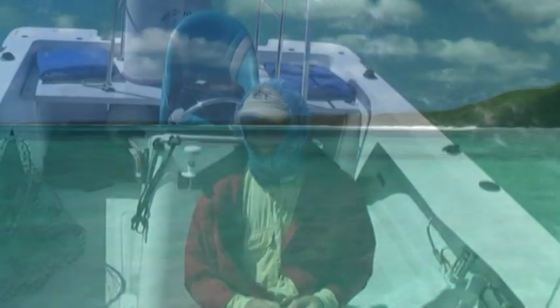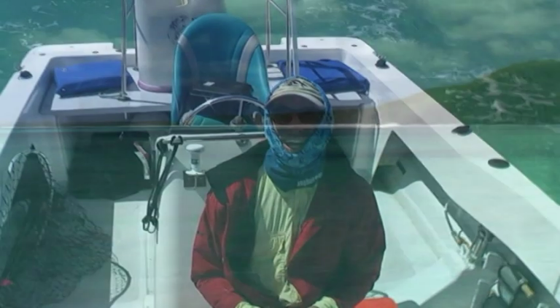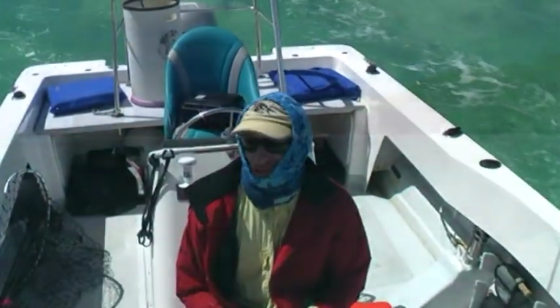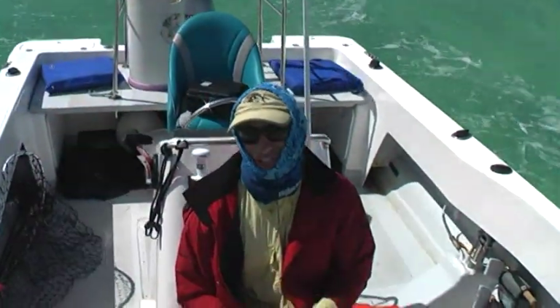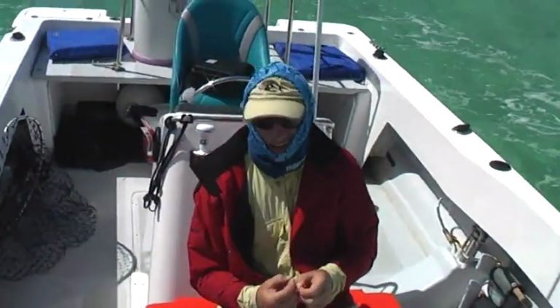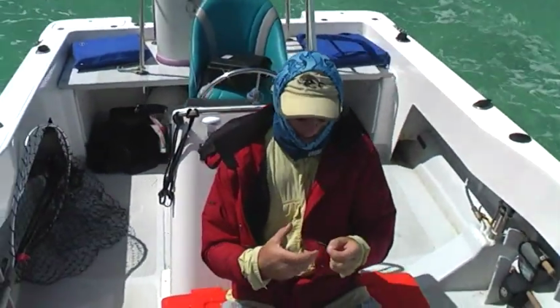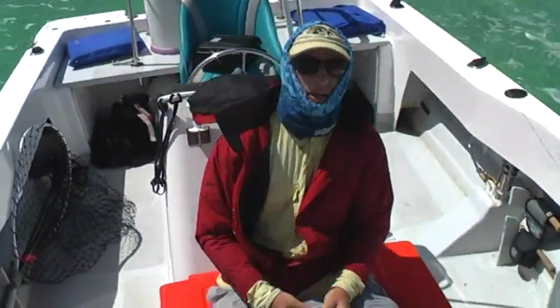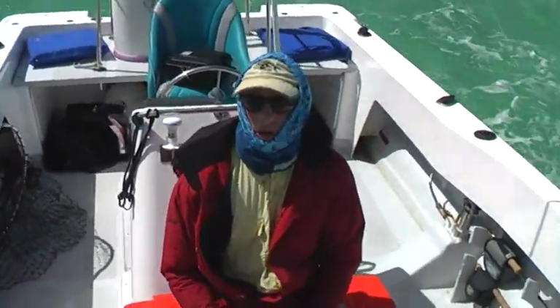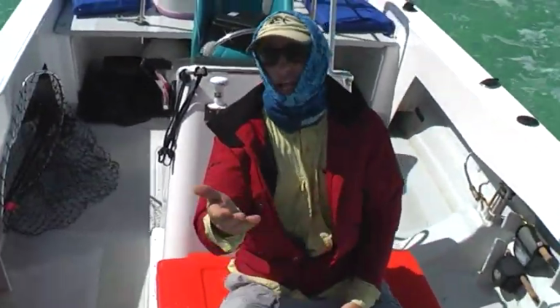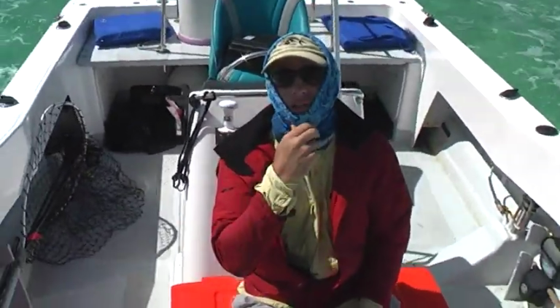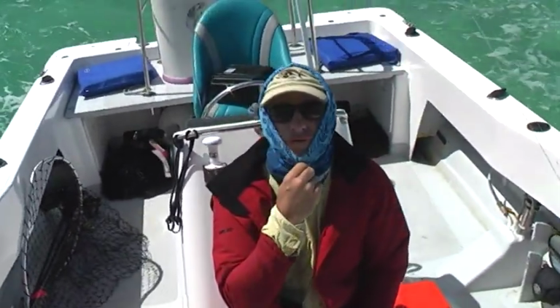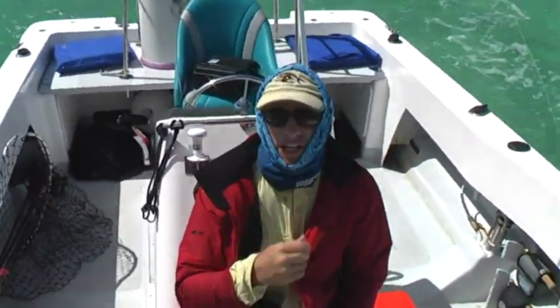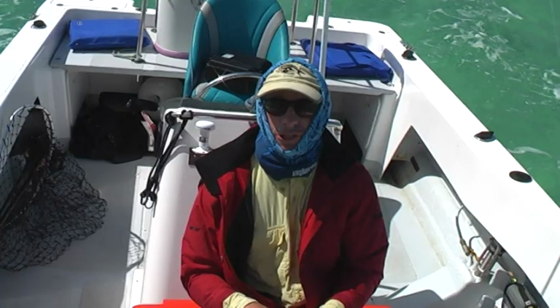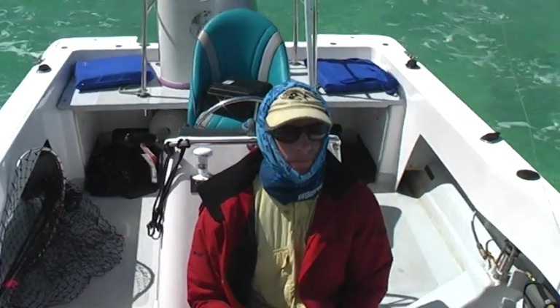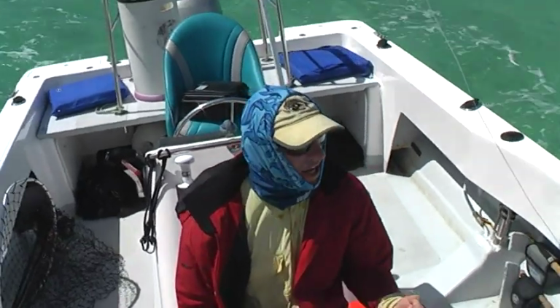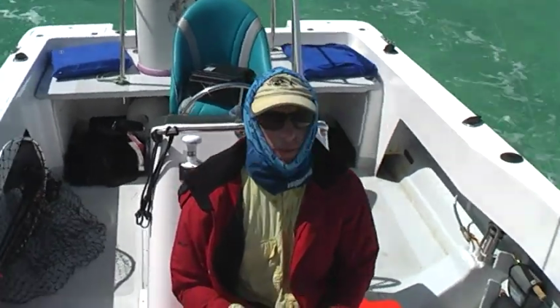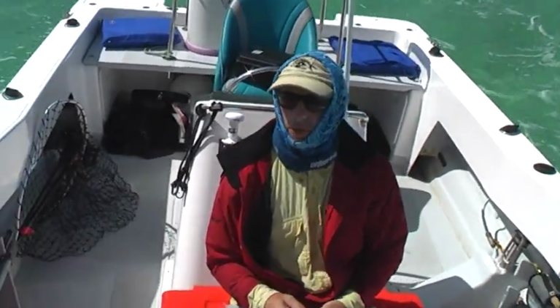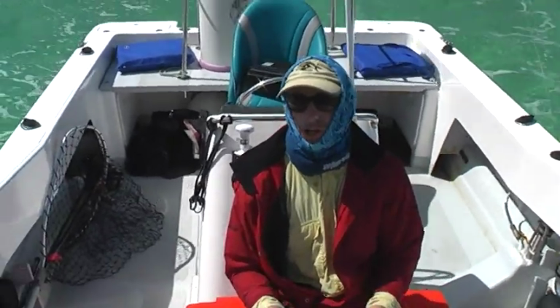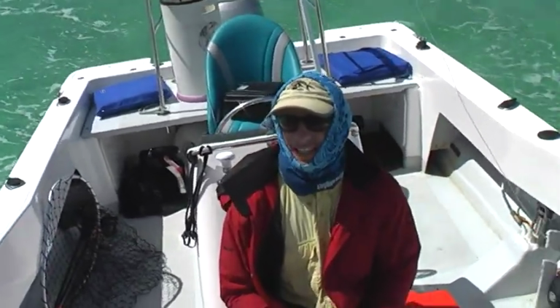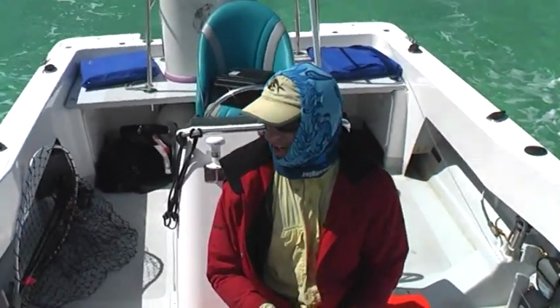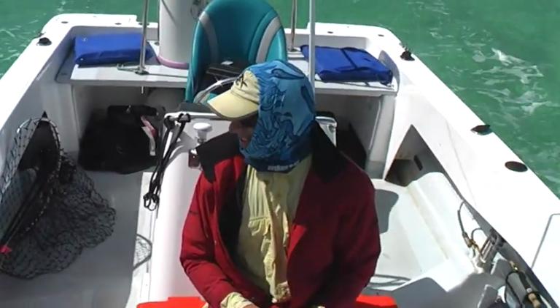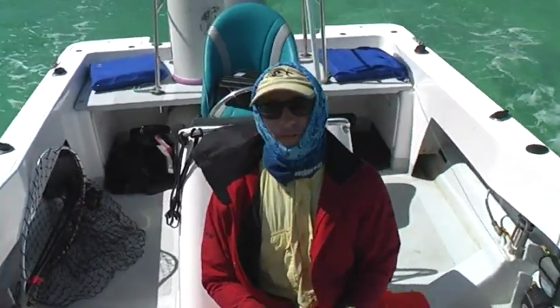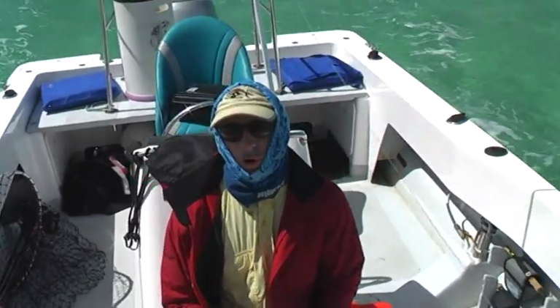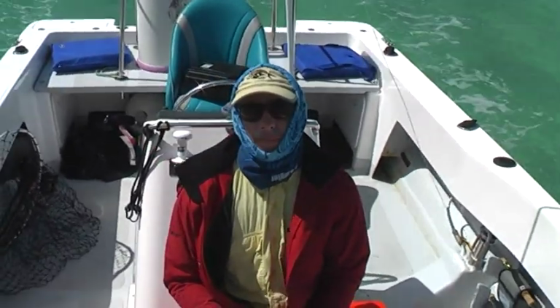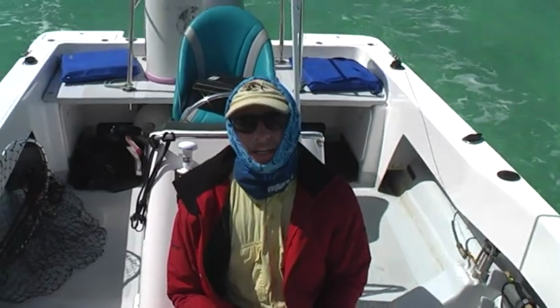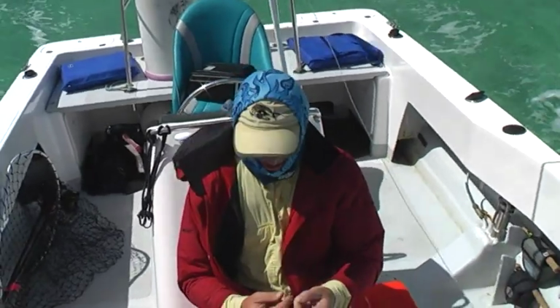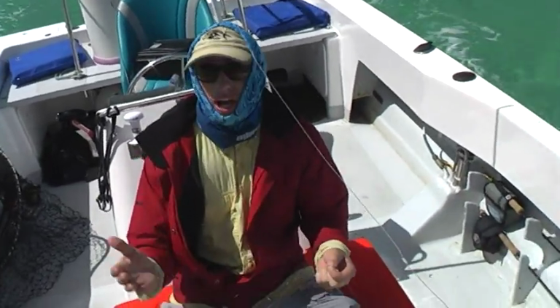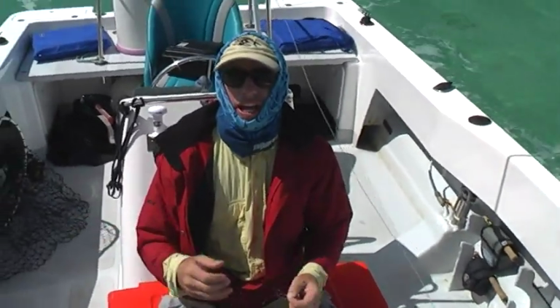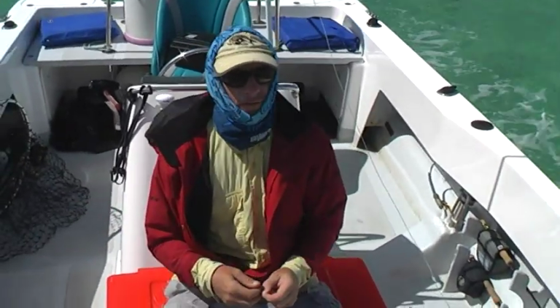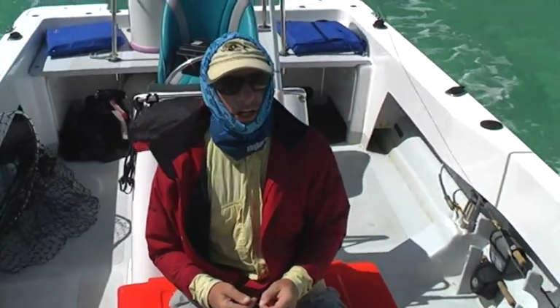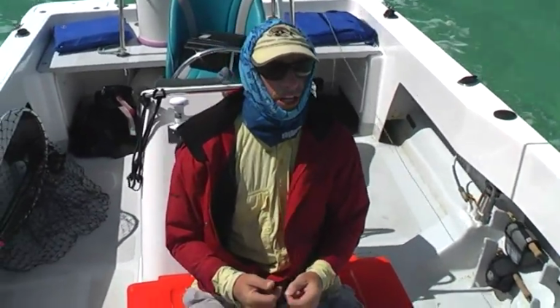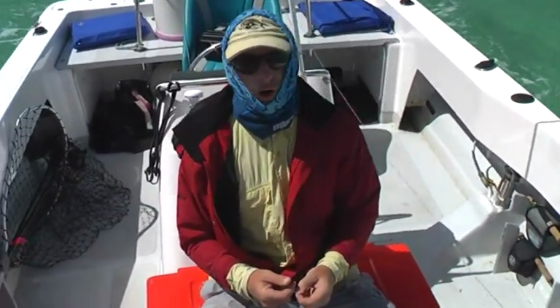That is as good as it gets. Yesterday we landed two 15kg tuna out in deeper water. So this is on the flats in about five foot of water. Hunt it down, find it, present the fly.